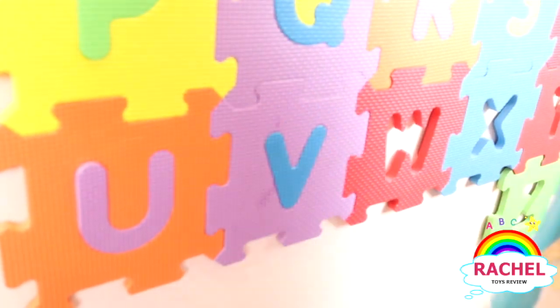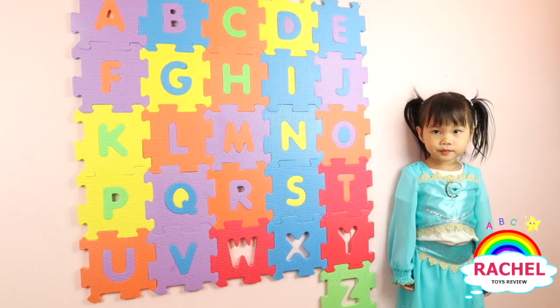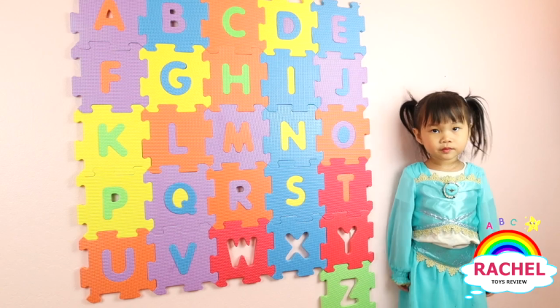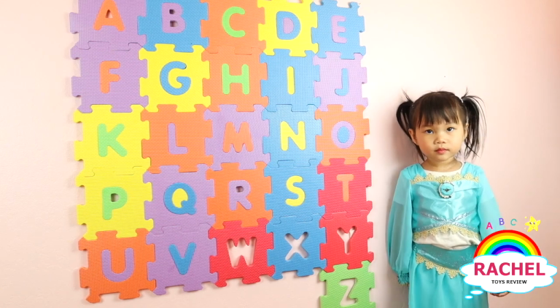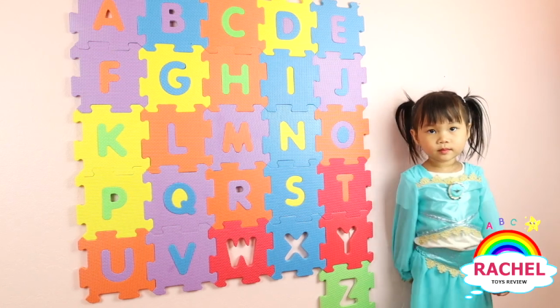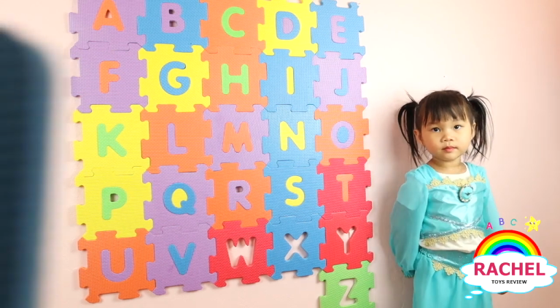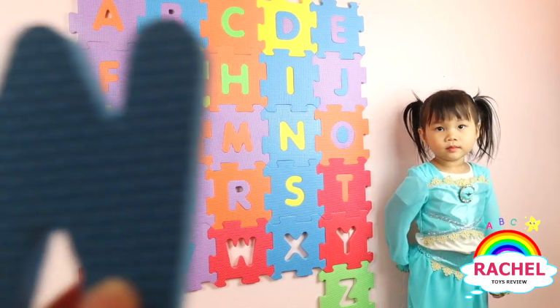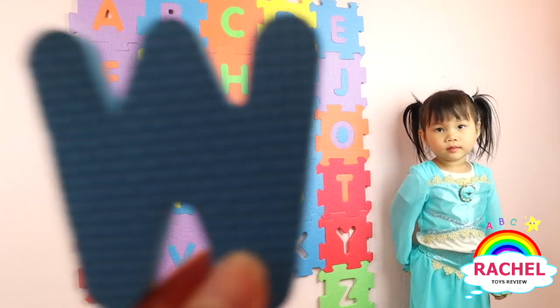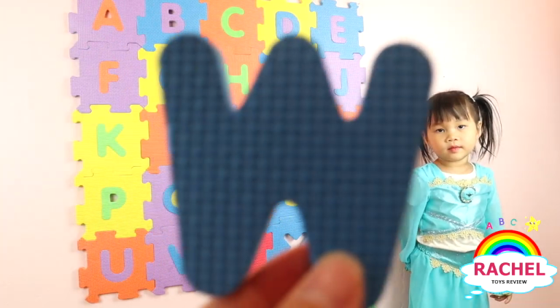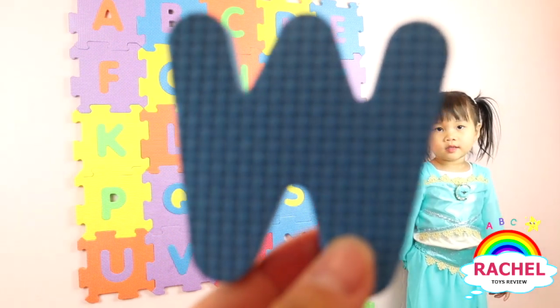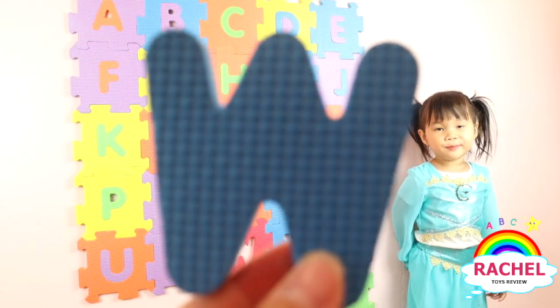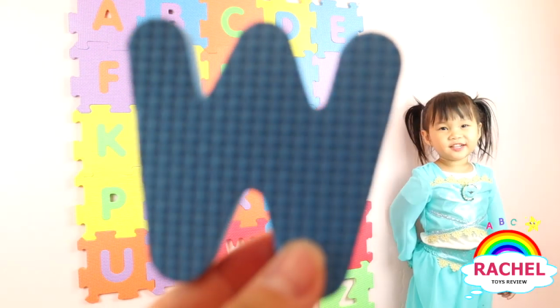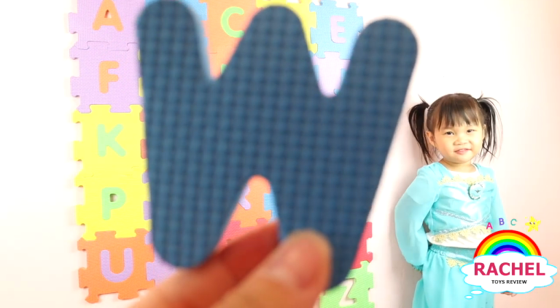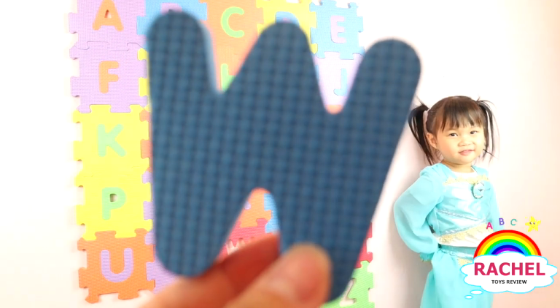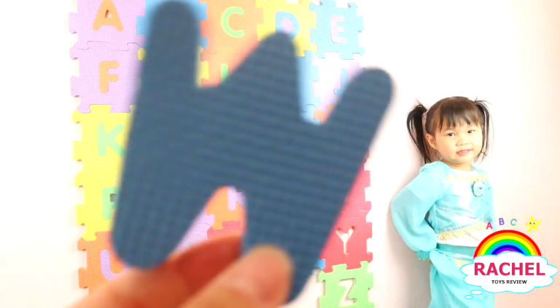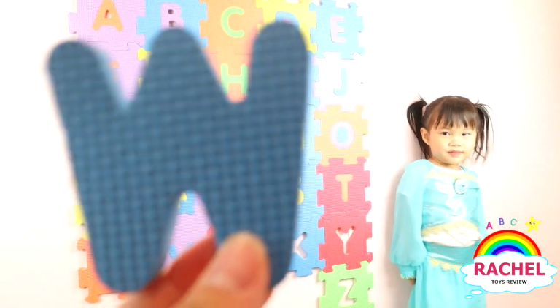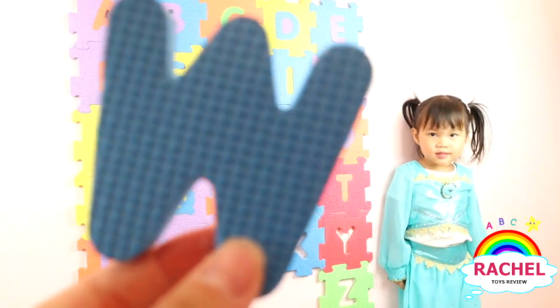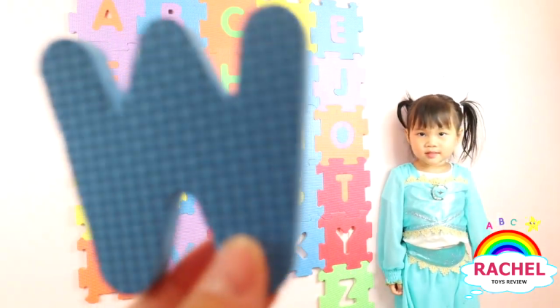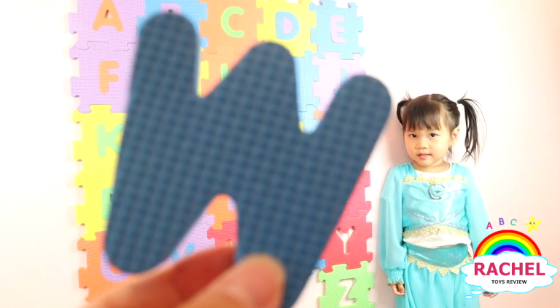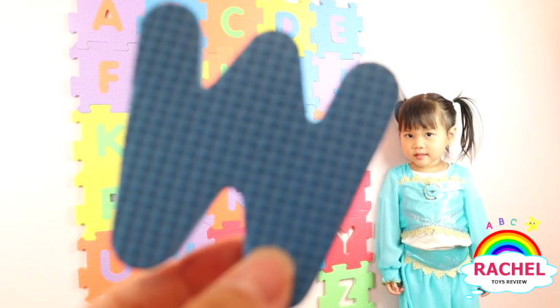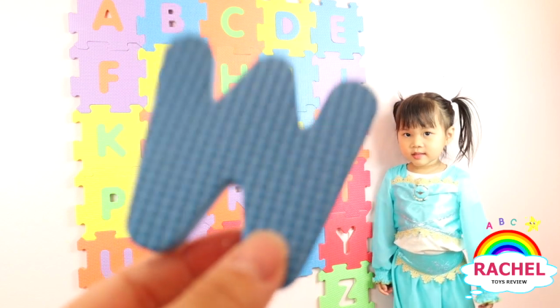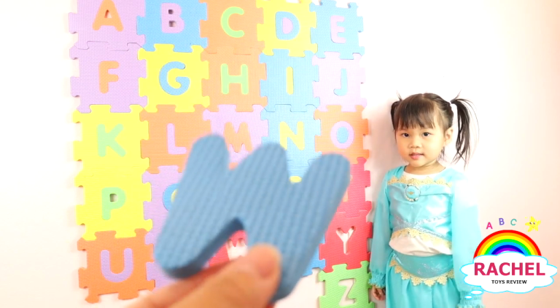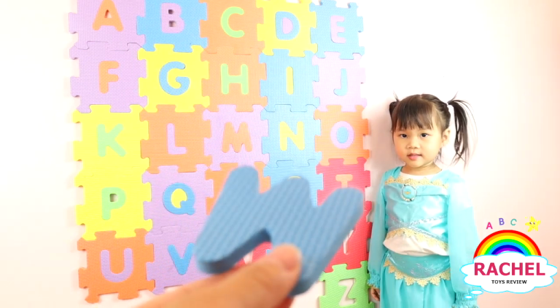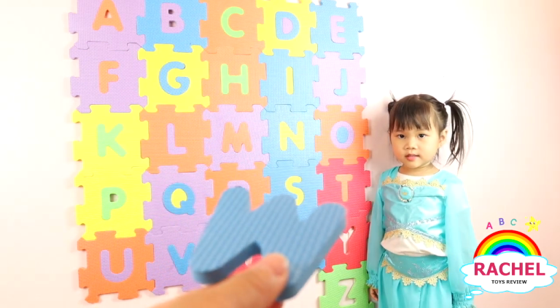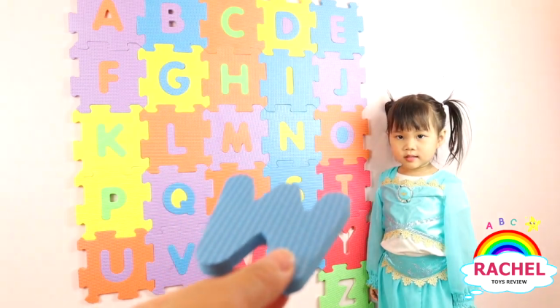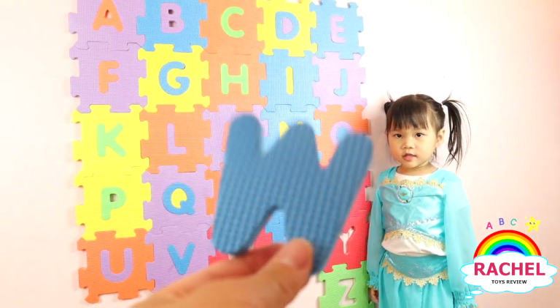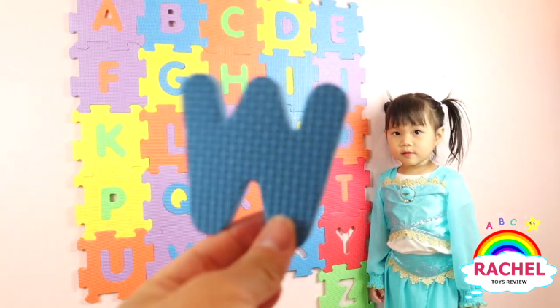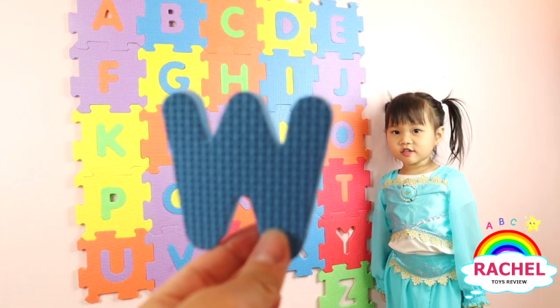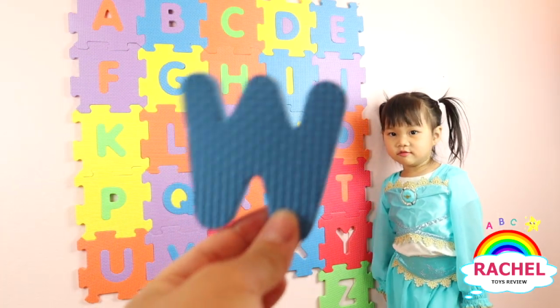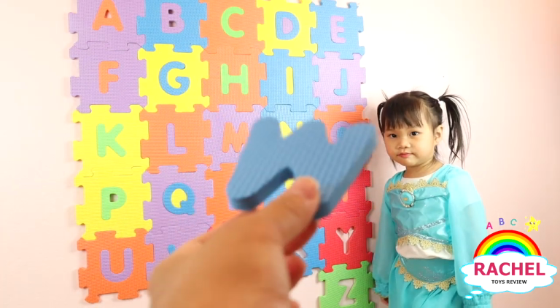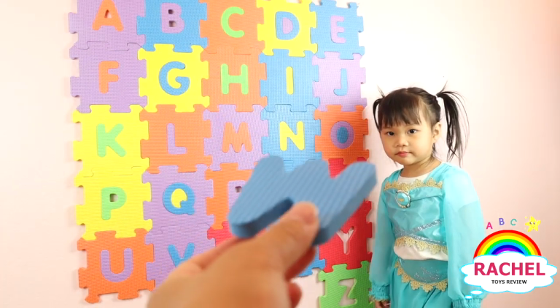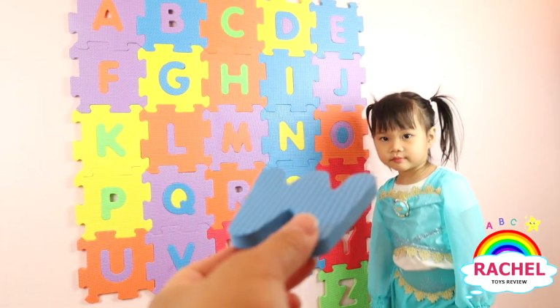What letter is this? W. W. You're right. And do you know what color that is? Blue. Here you go.